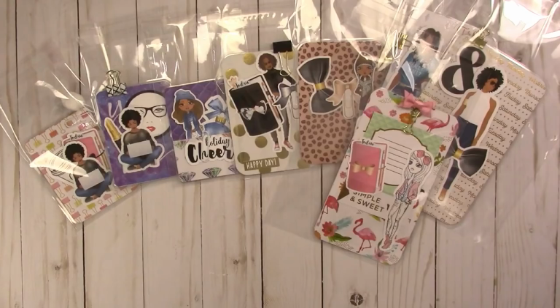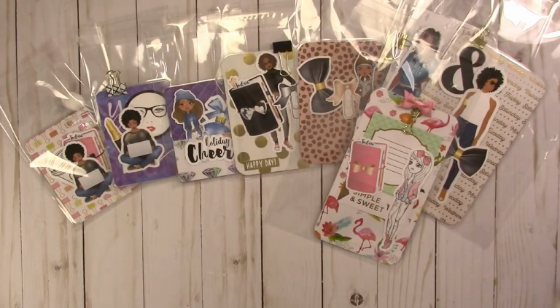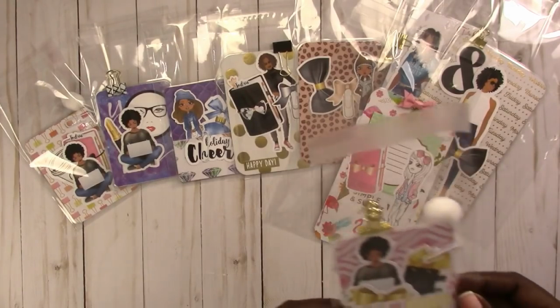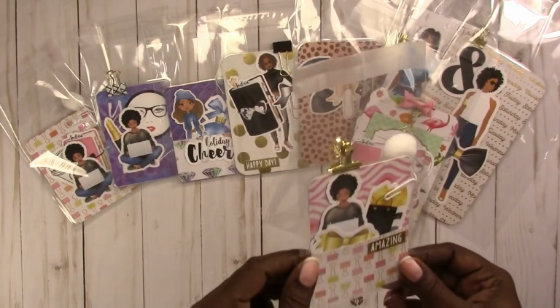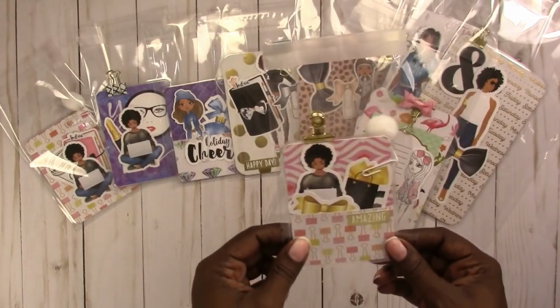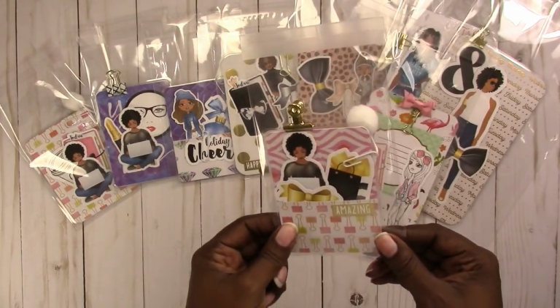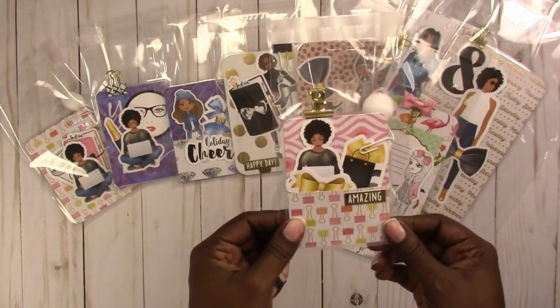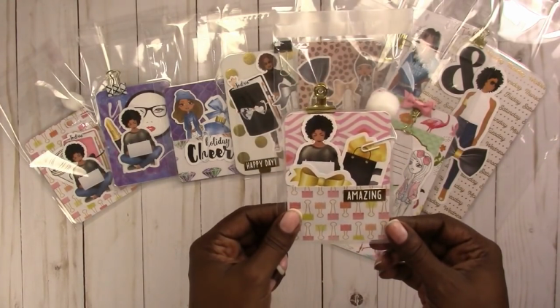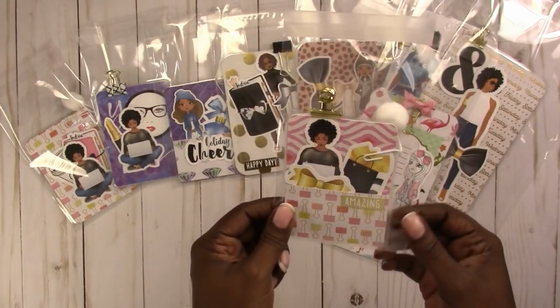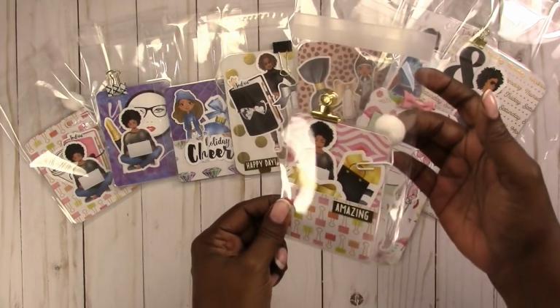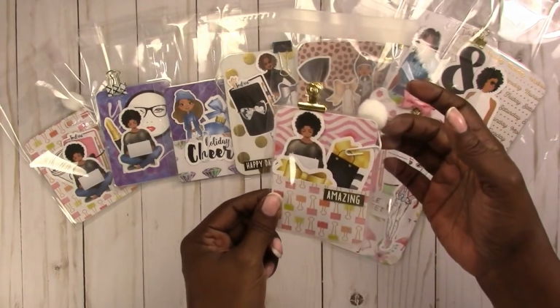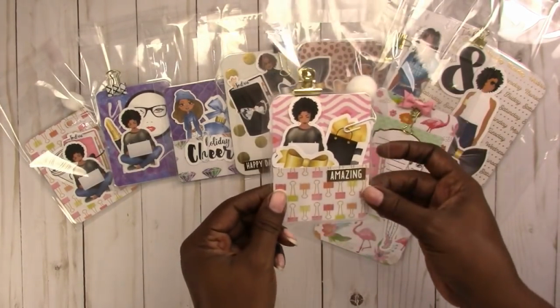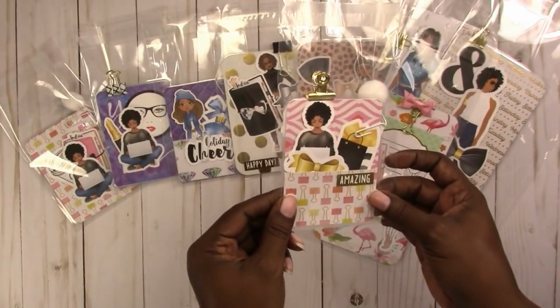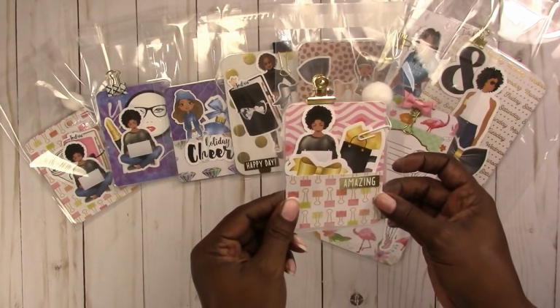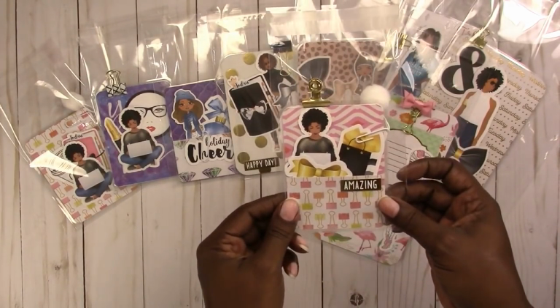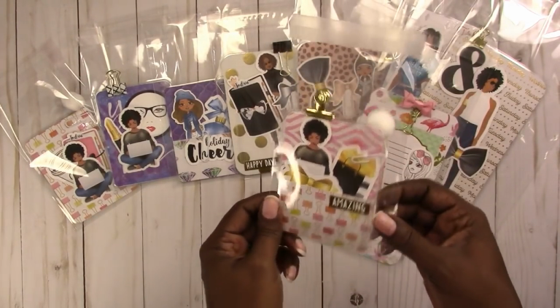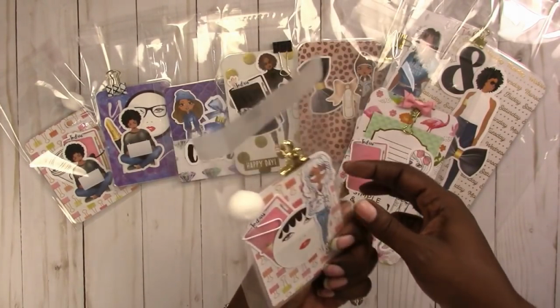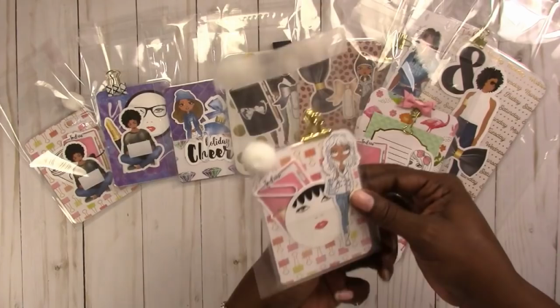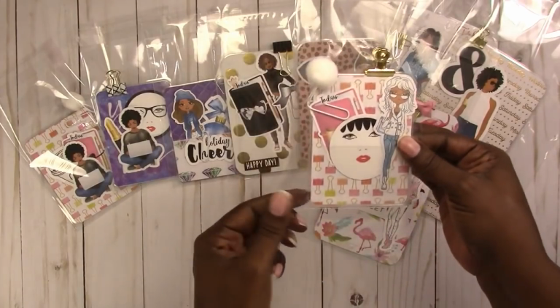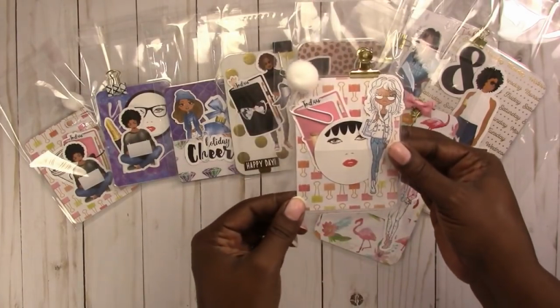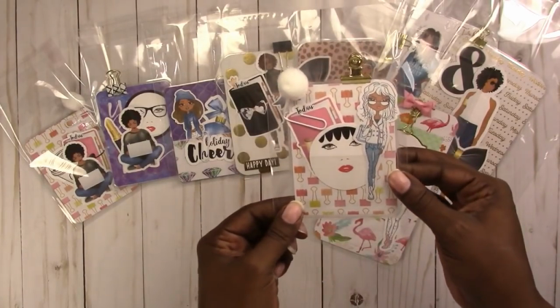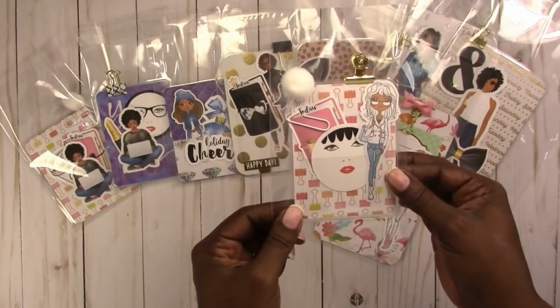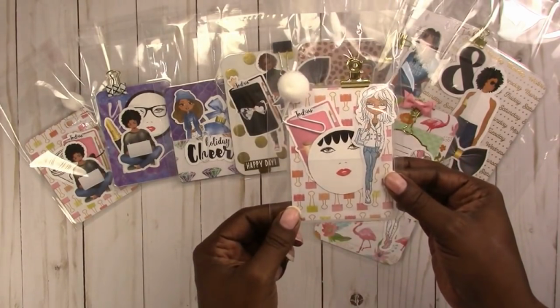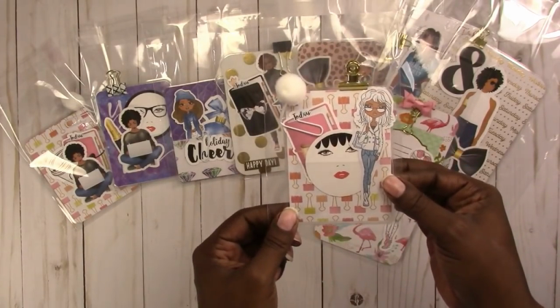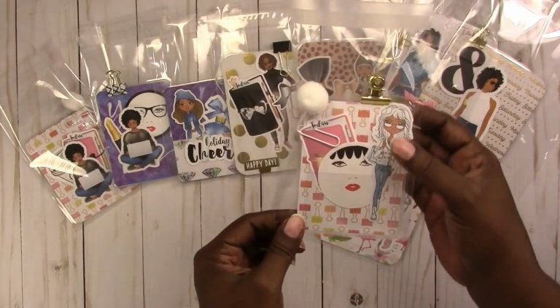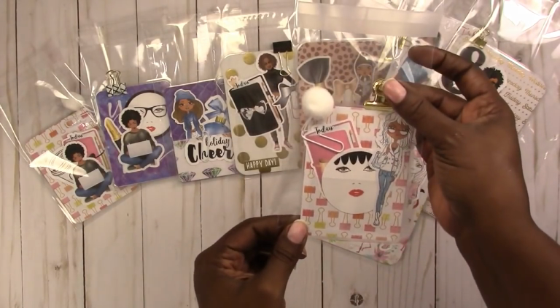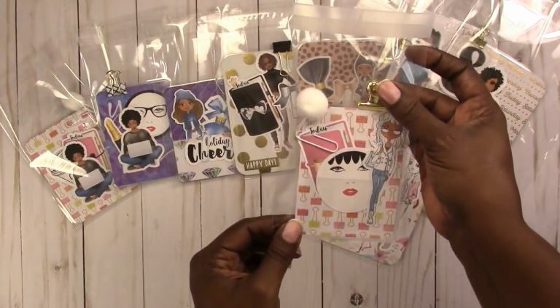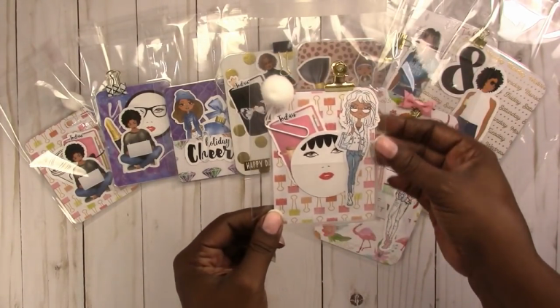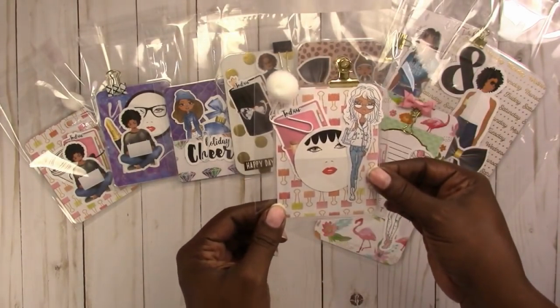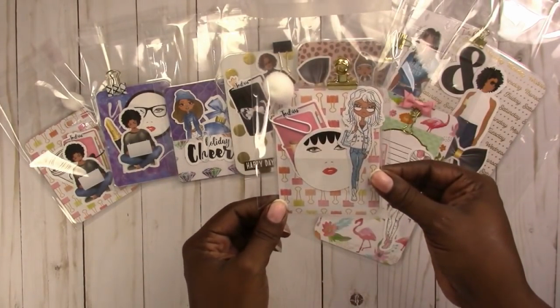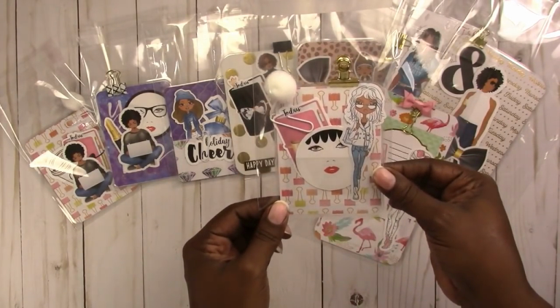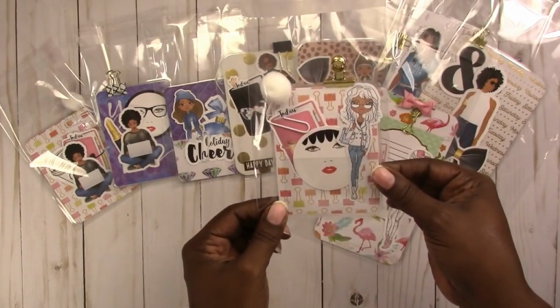And we have another micro size with a pom-pom. Here's what the other side looks like — it also has a bulldog clip on it.